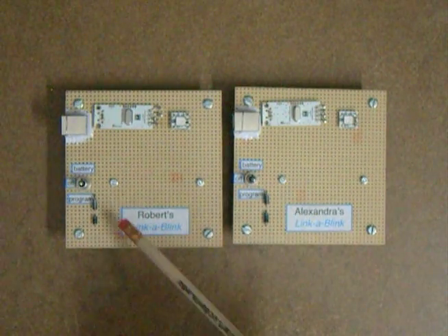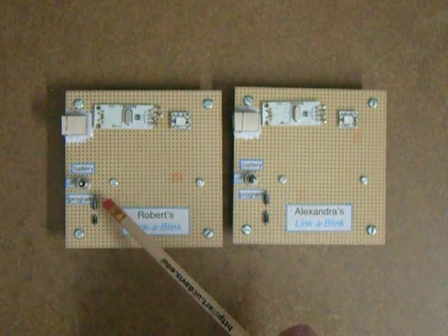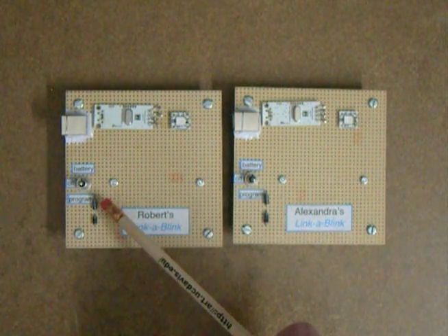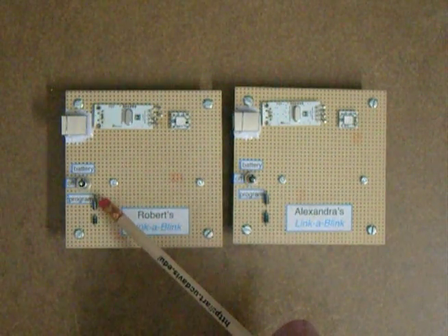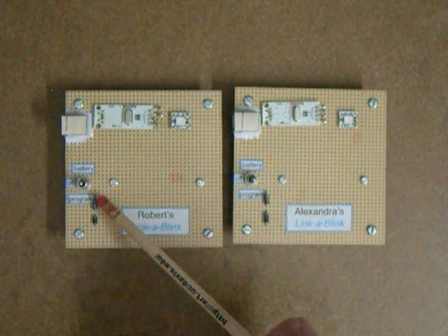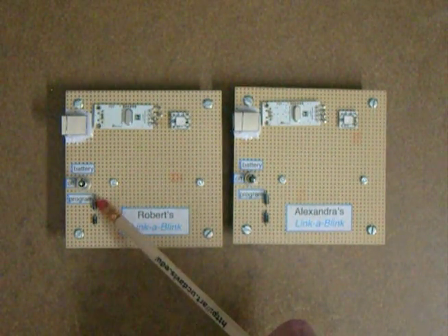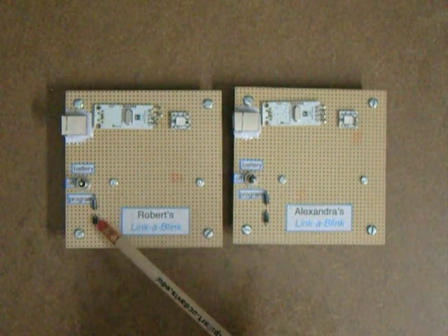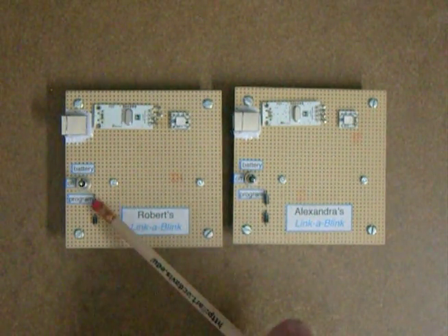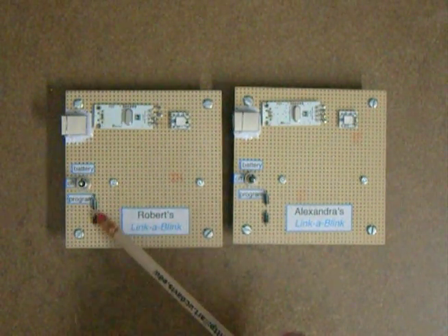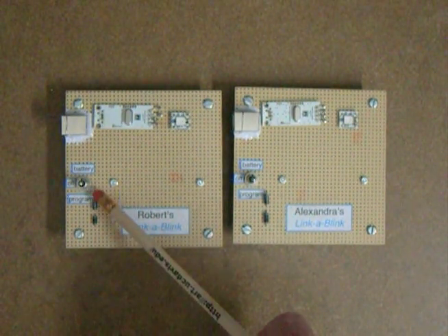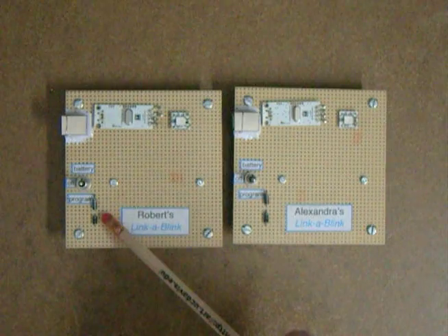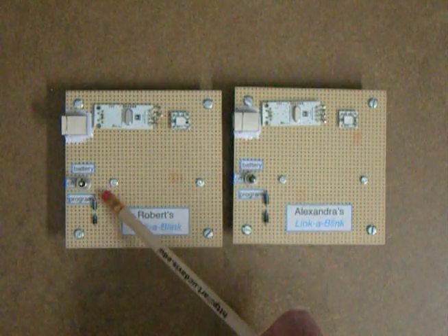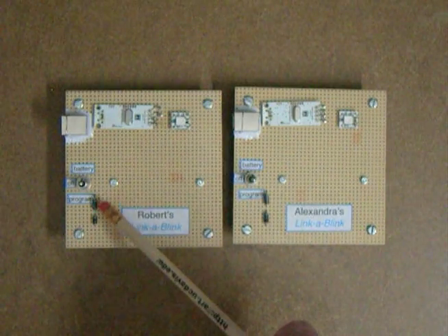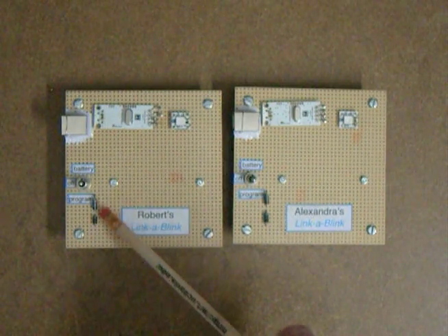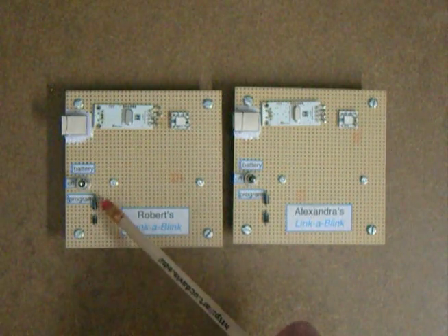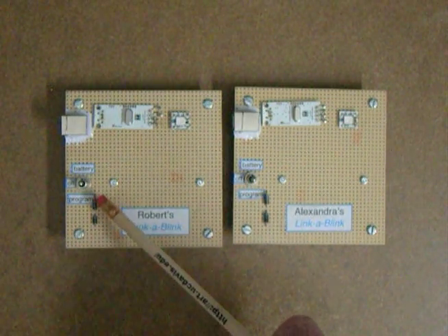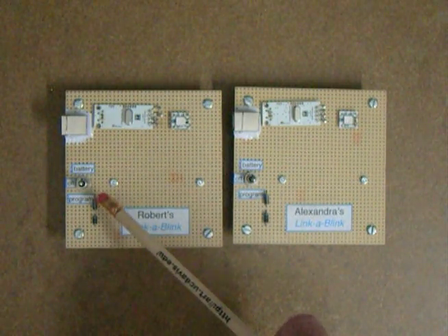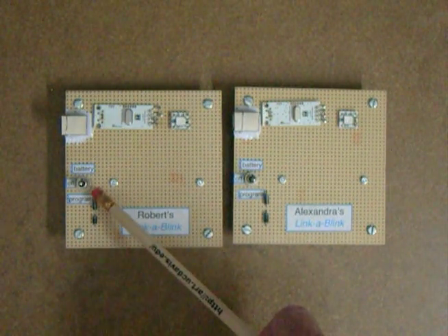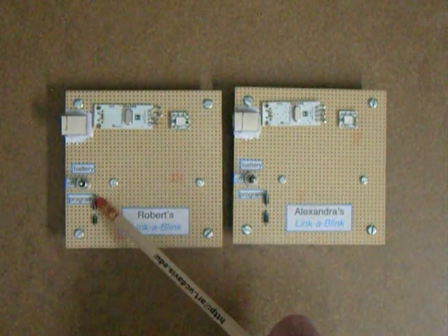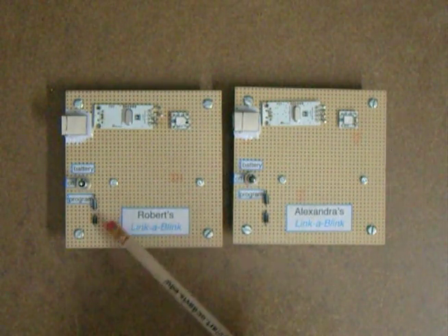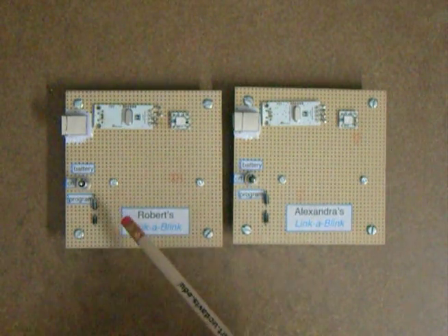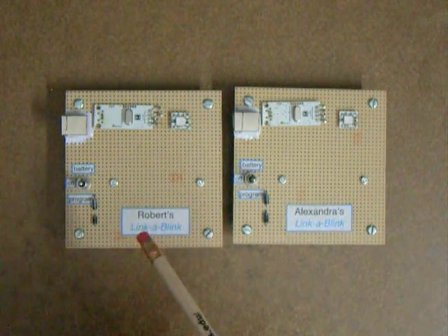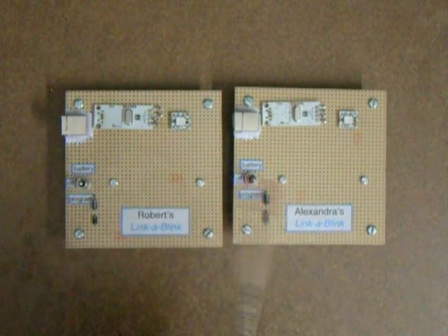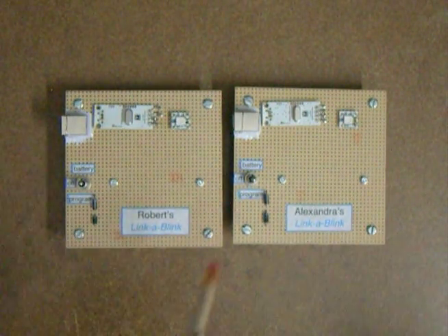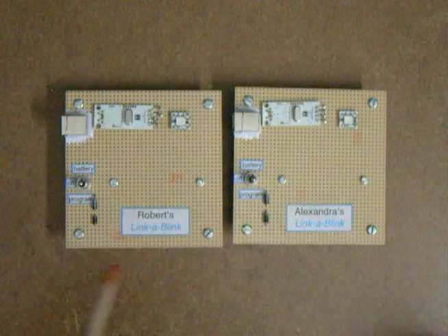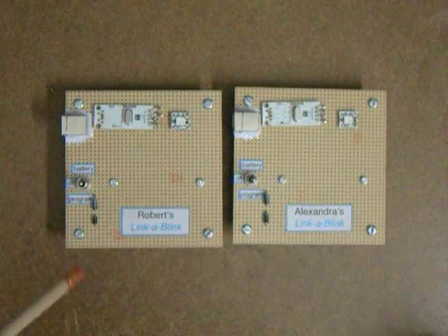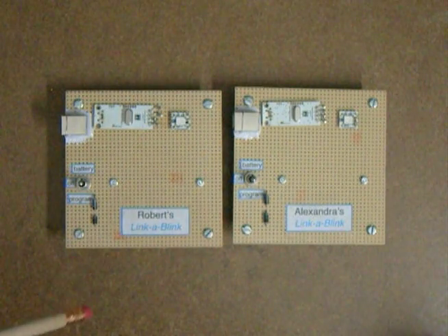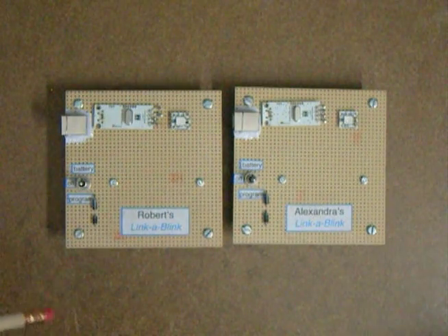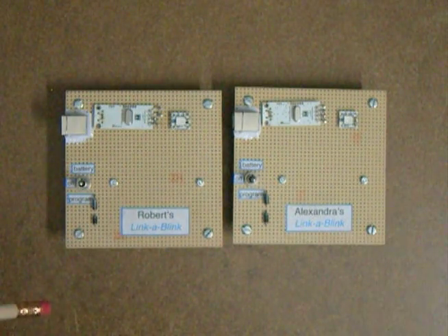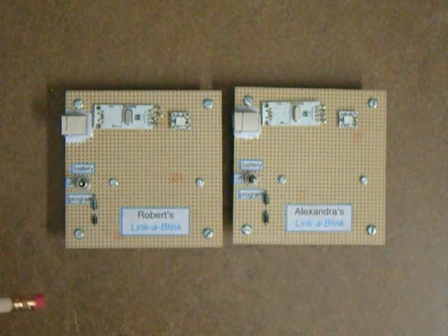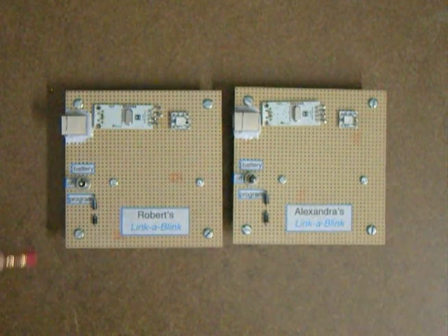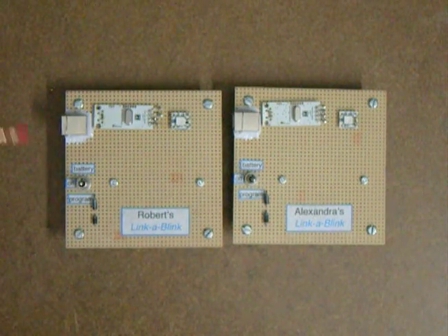I've got four AAs on the back. I'm doing a double diode drop with a 1N4001. I probably could get away with a single diode, but it's definitely safe this way.